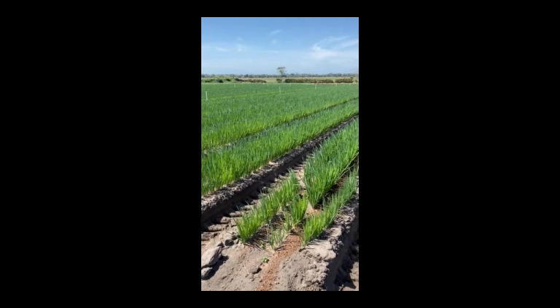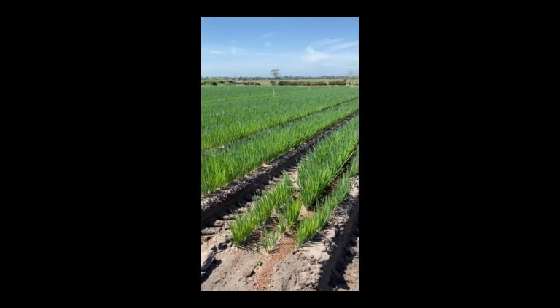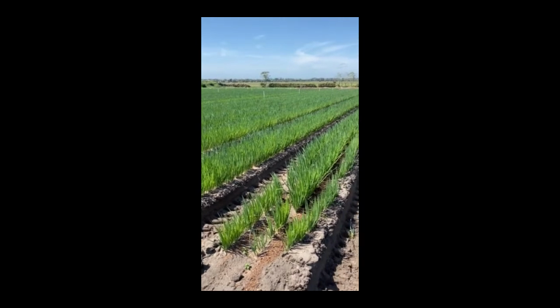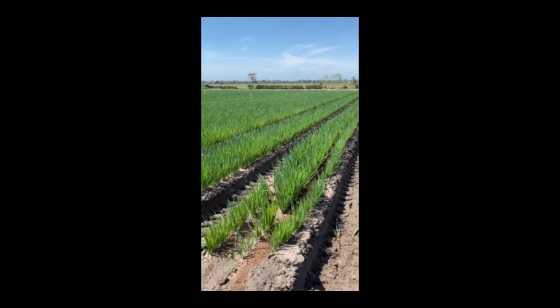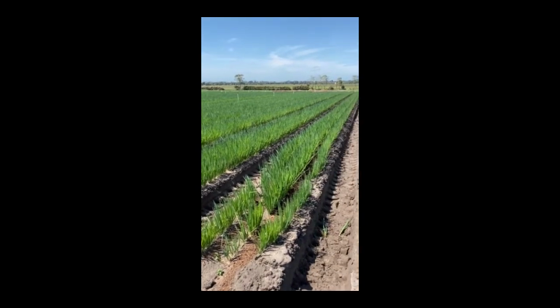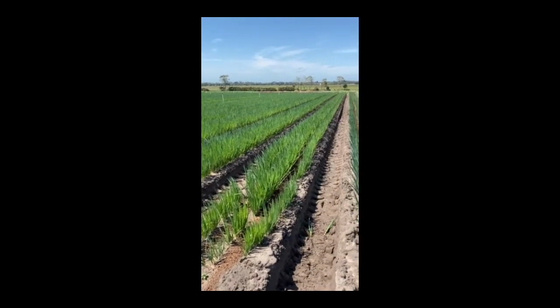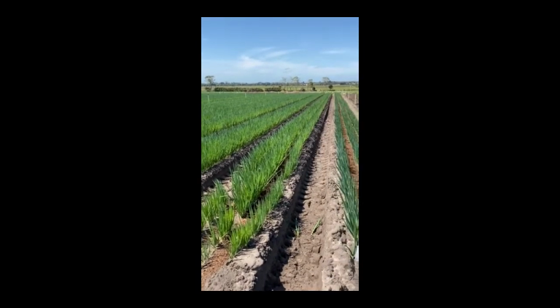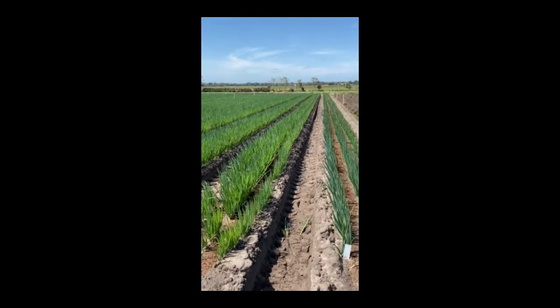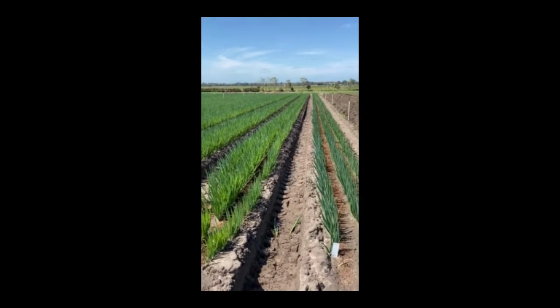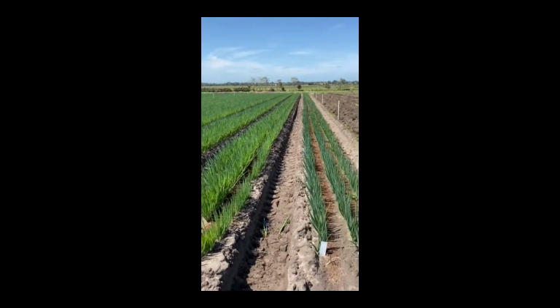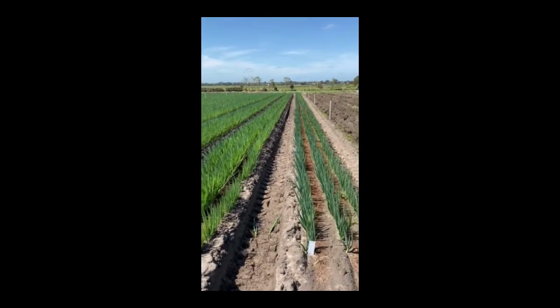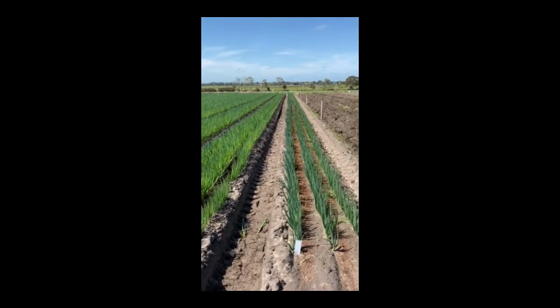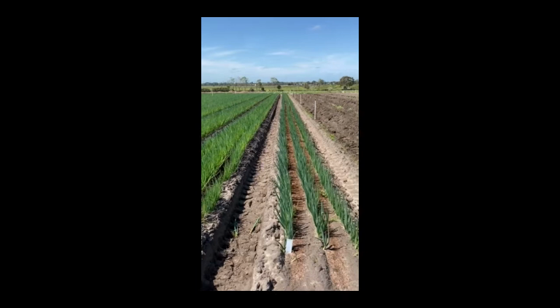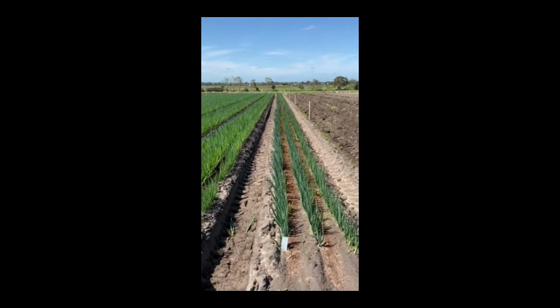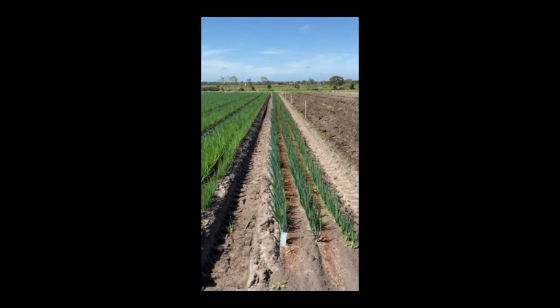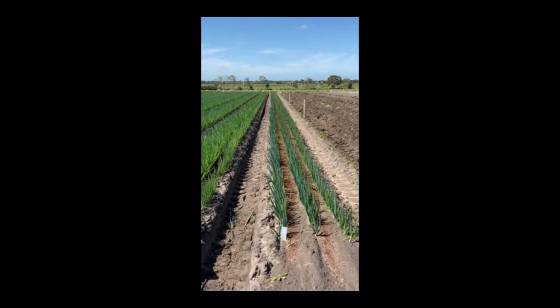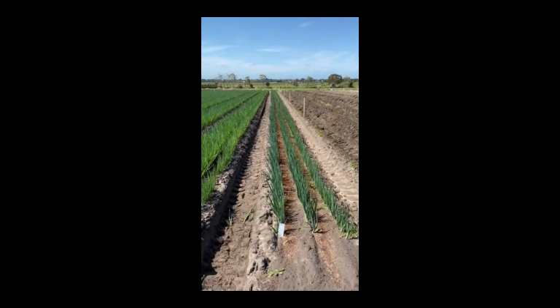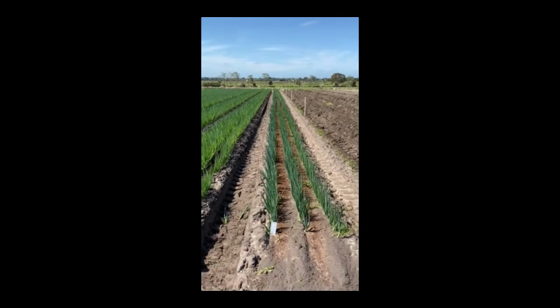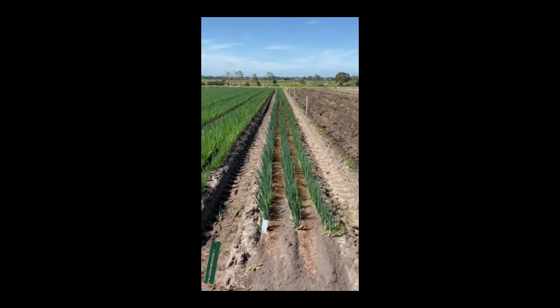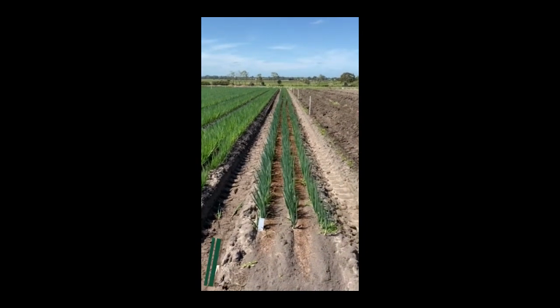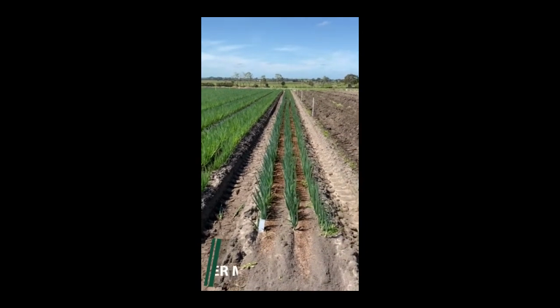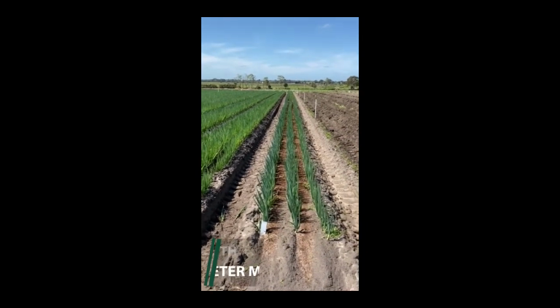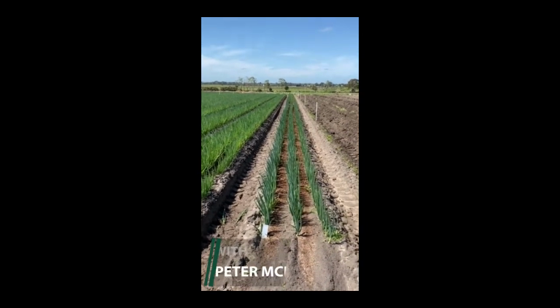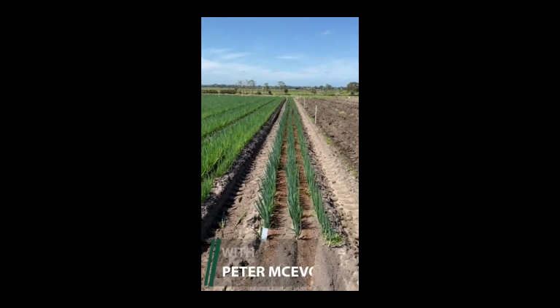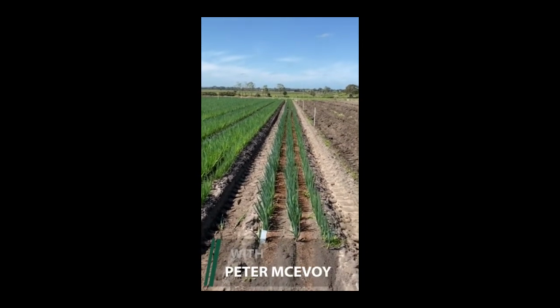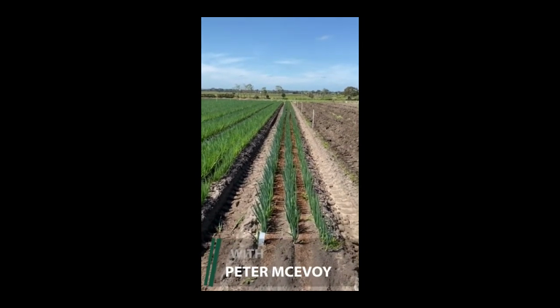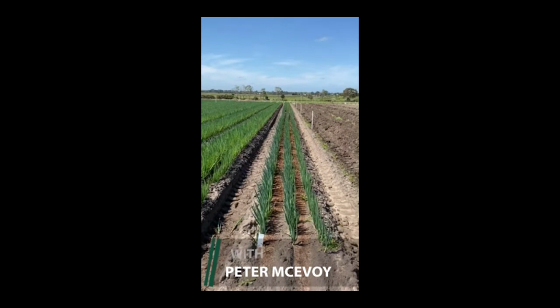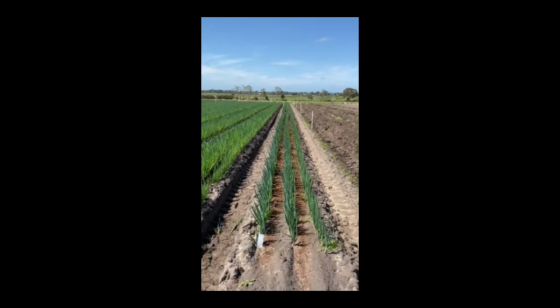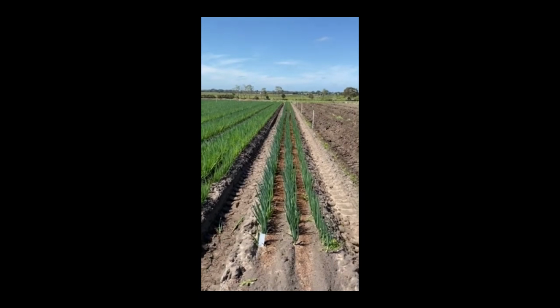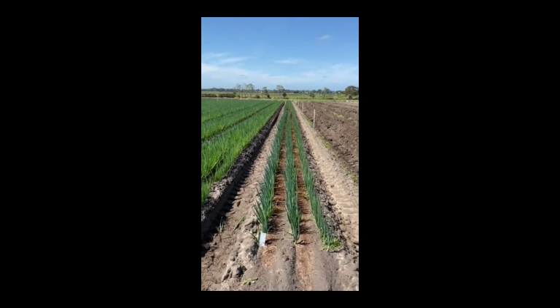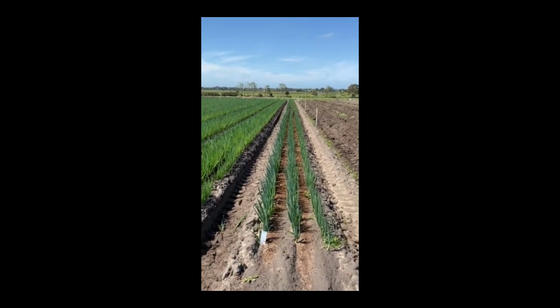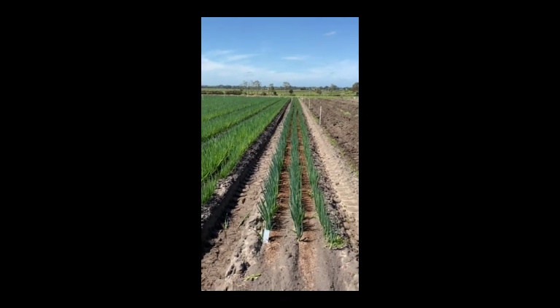Hey everyone, I'm just out assessing another spring onion trial. There's a lot less wind today so hopefully you guys can all hear me a bit easier. This is just an unreal example of our hybrid varieties versus the OP.